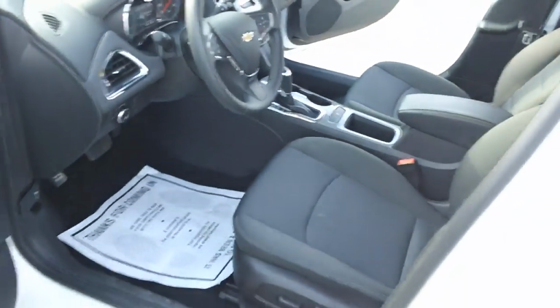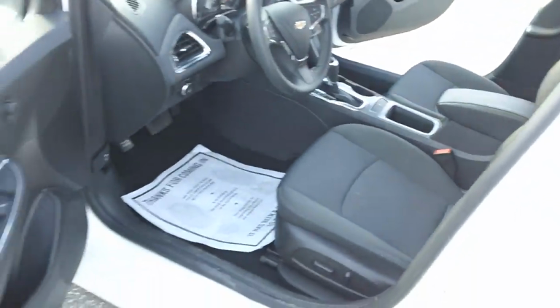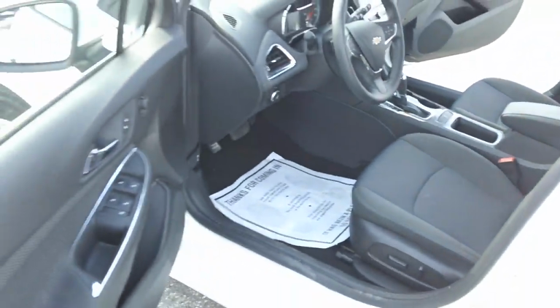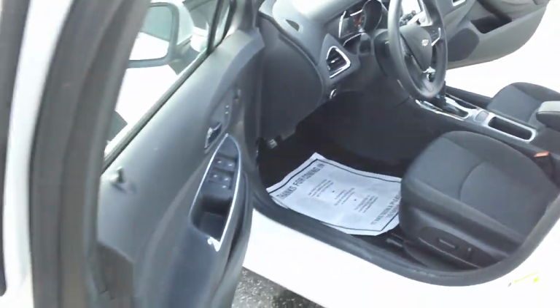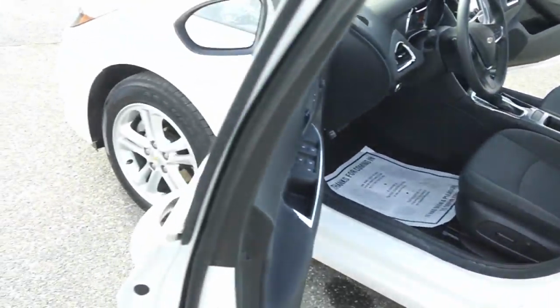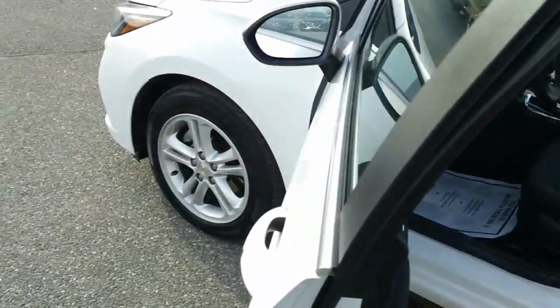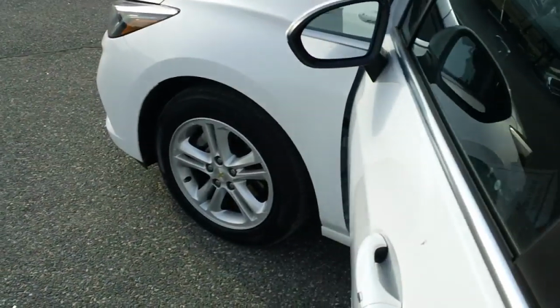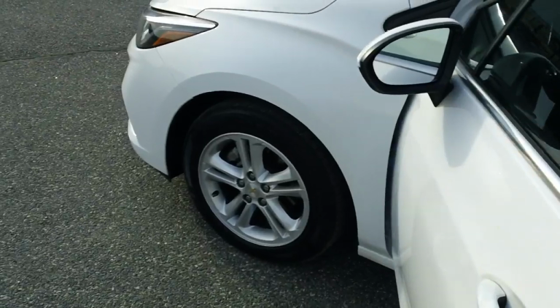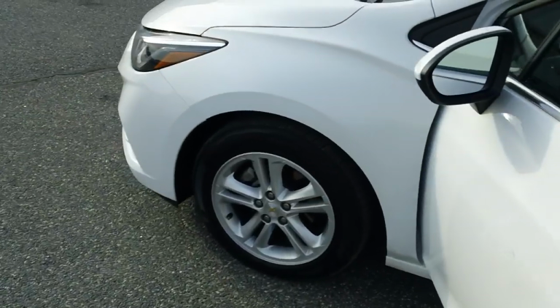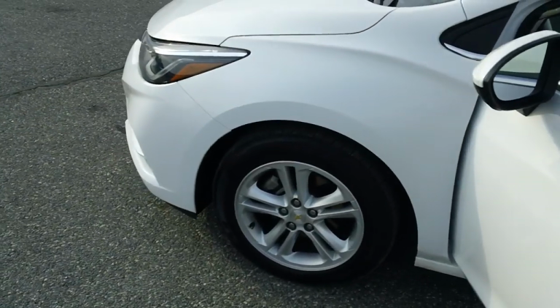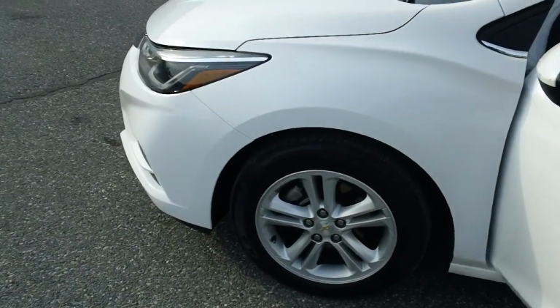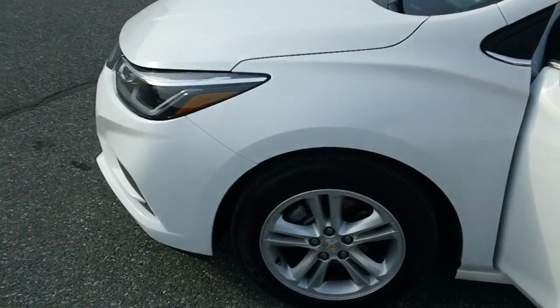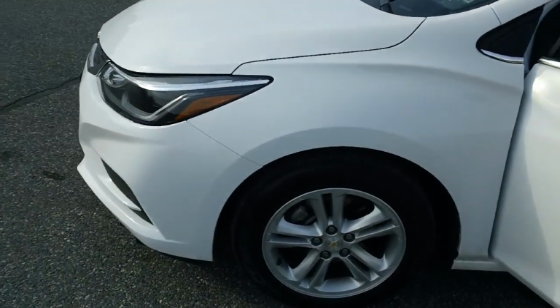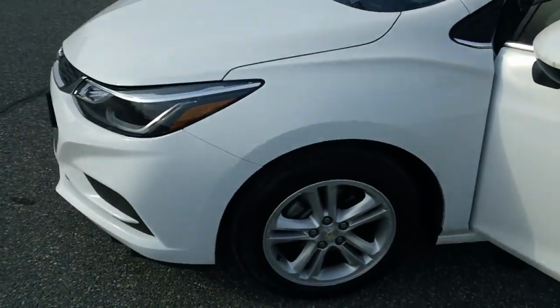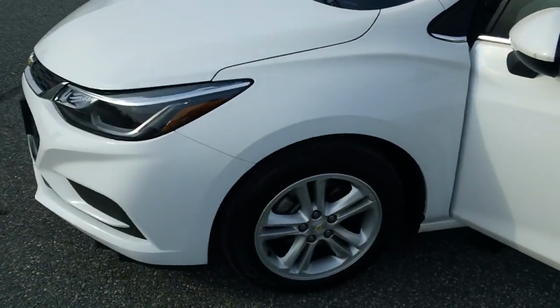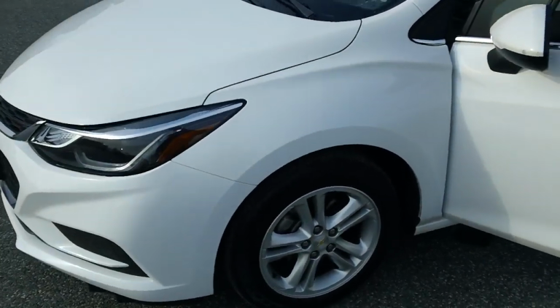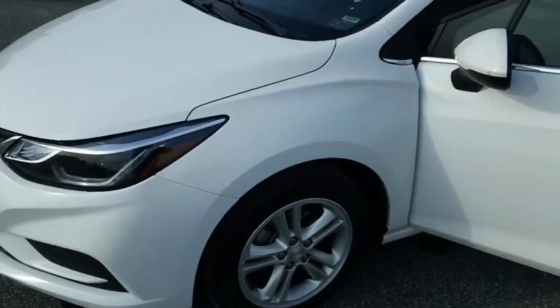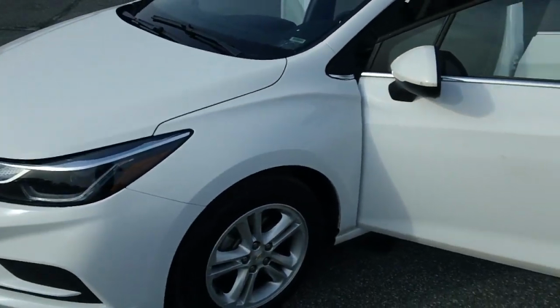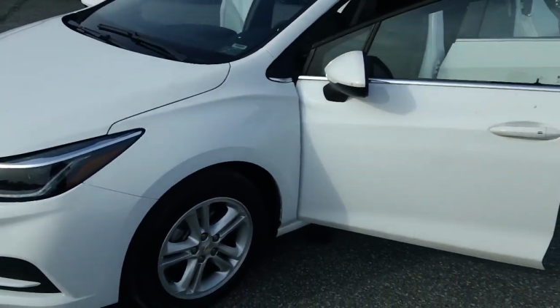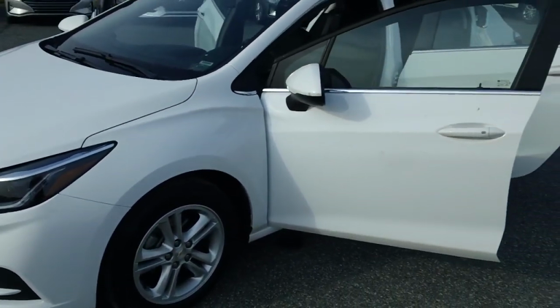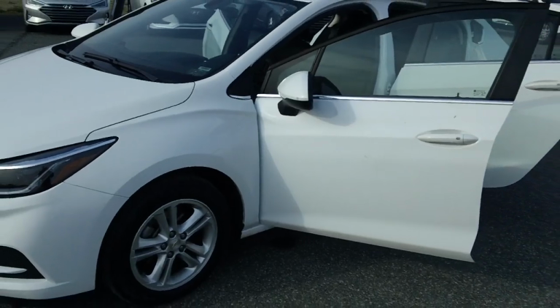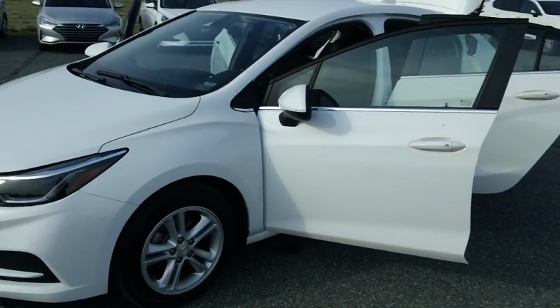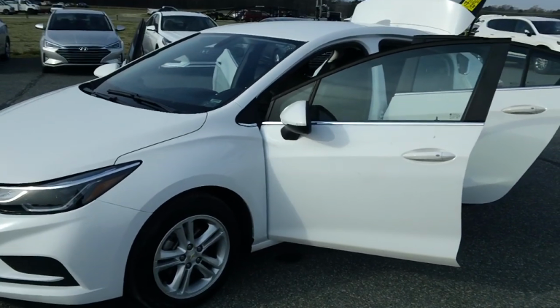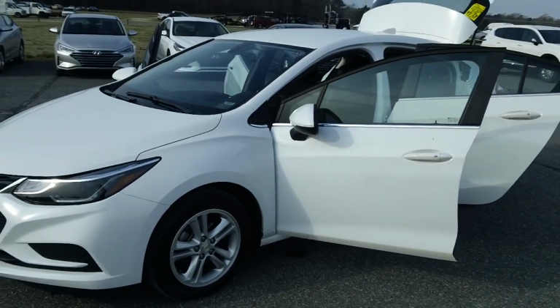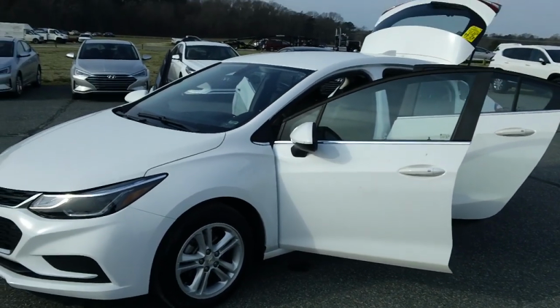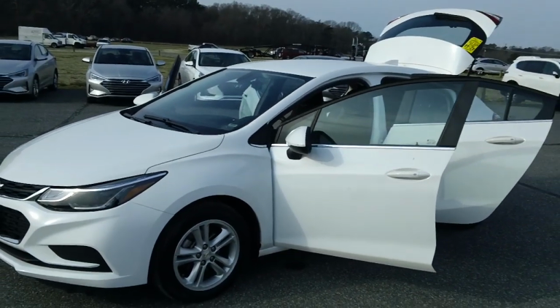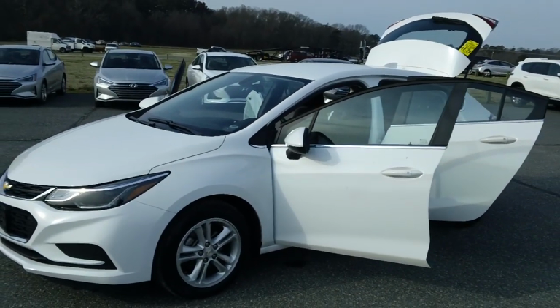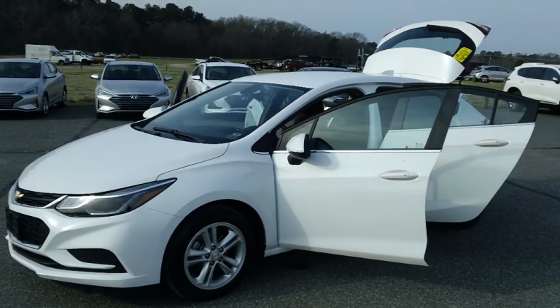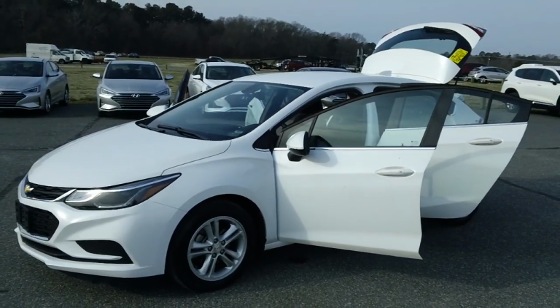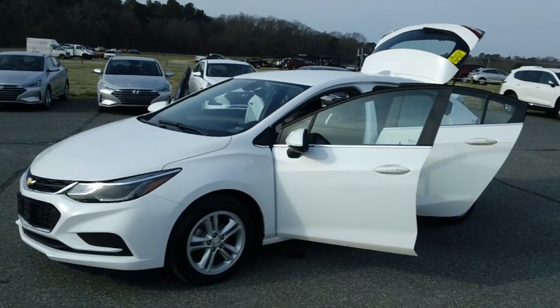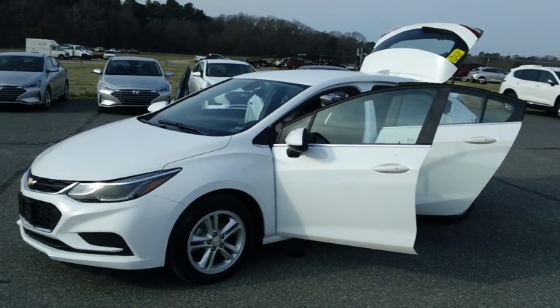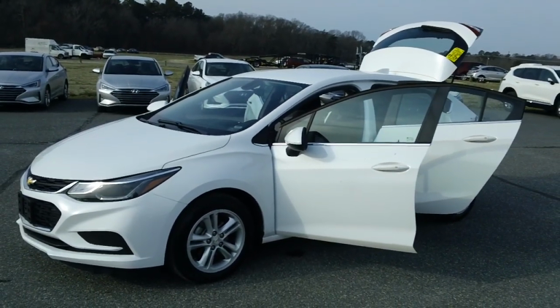Remember, this vehicle comes with a fresh Maryland state inspection, clean Carfax, and it's priced to sell. 800-655-3764 is the number to call, or see this vehicle online right now at PrestonMotor.com.